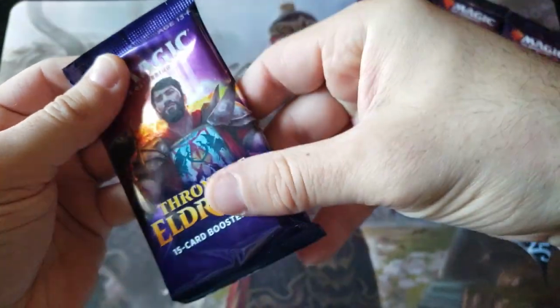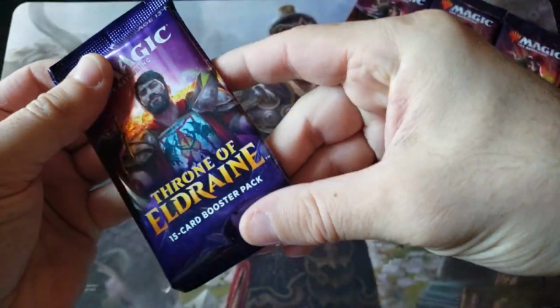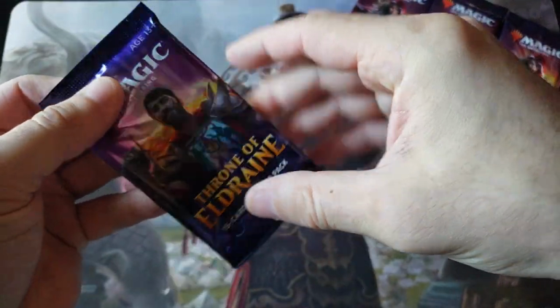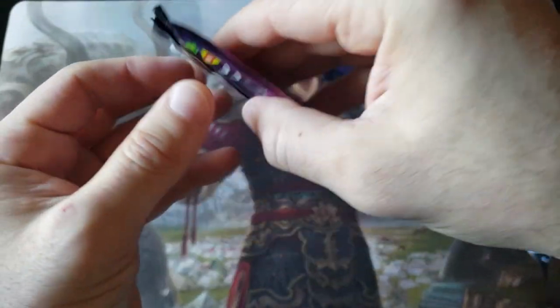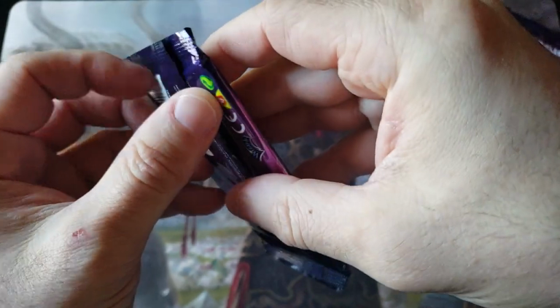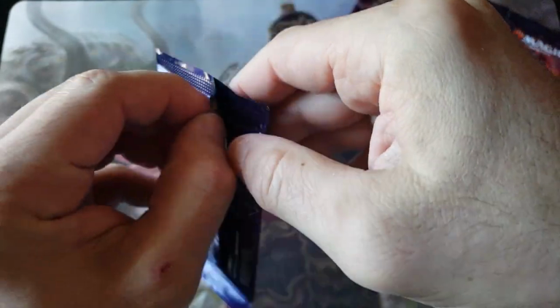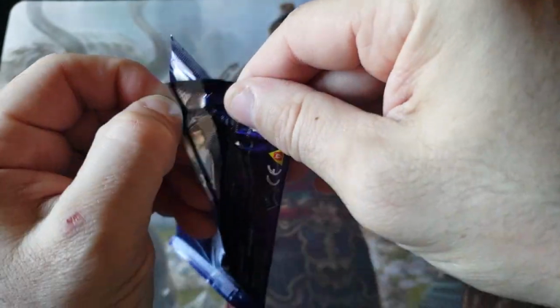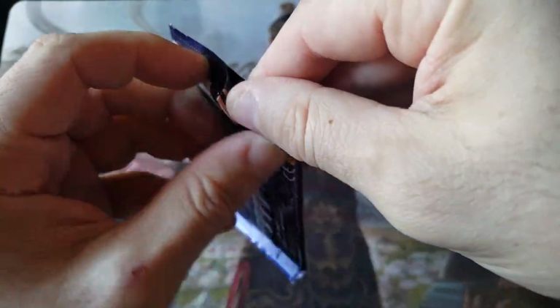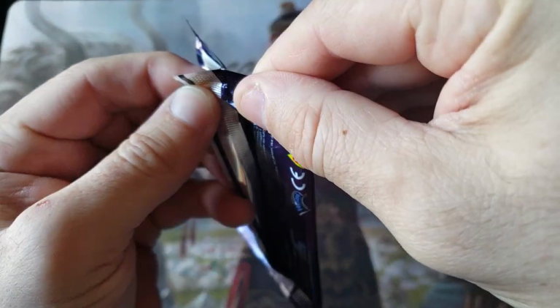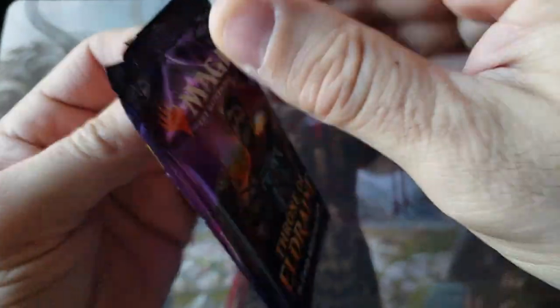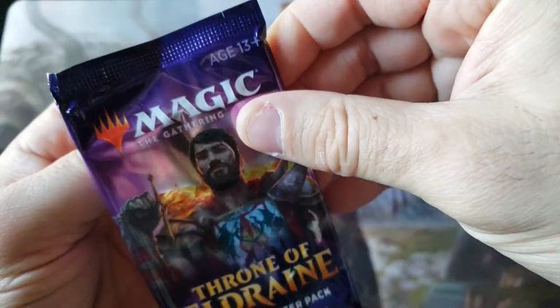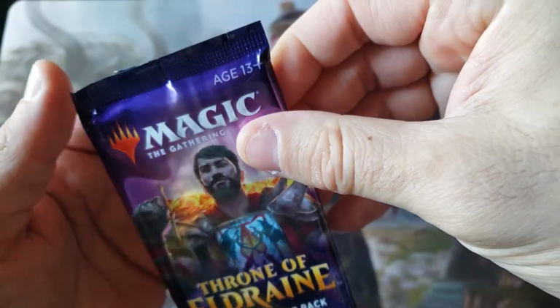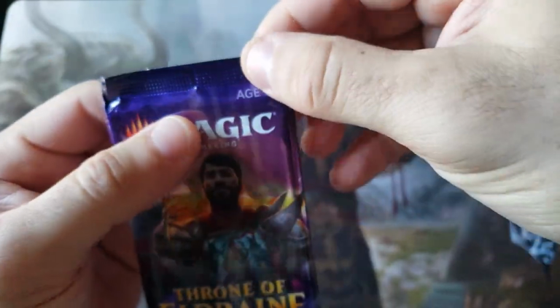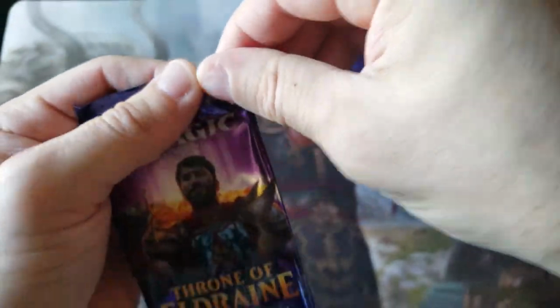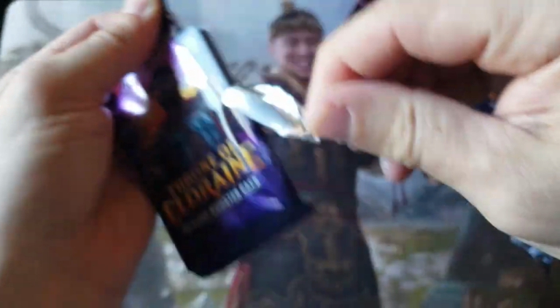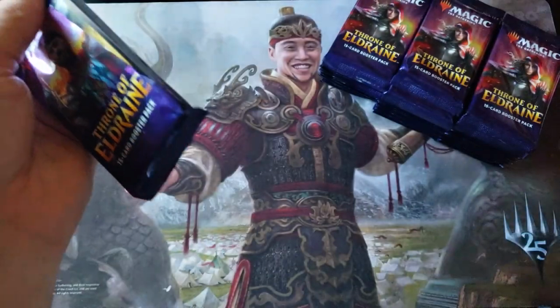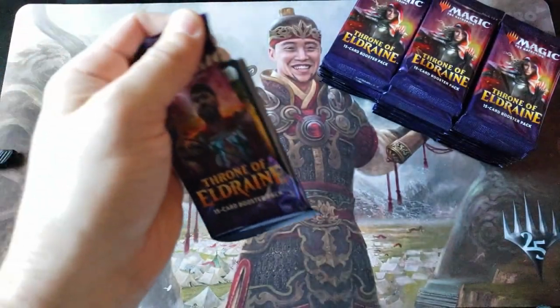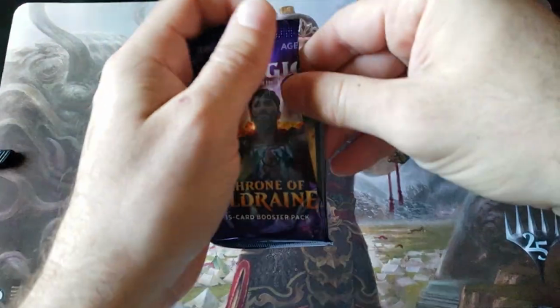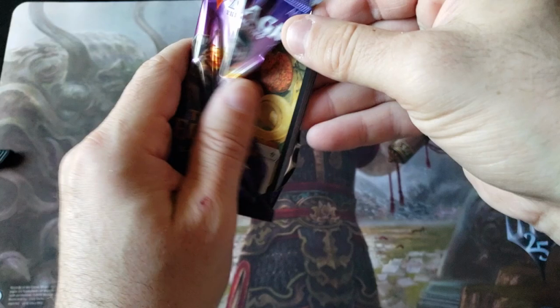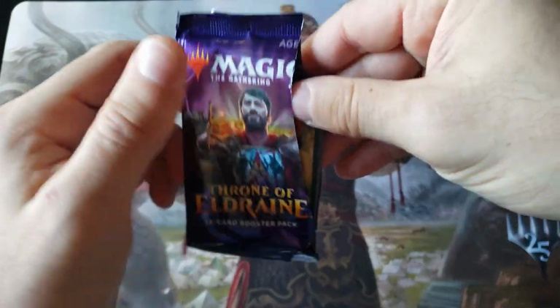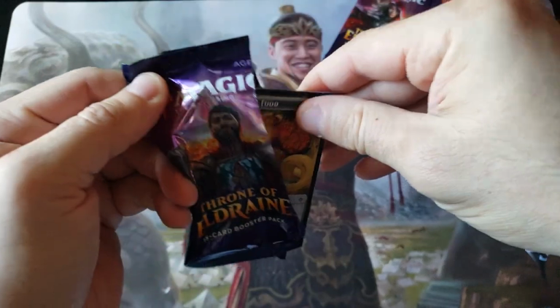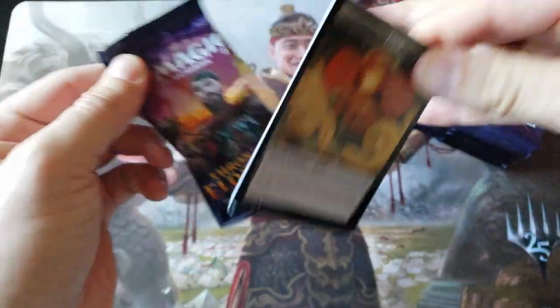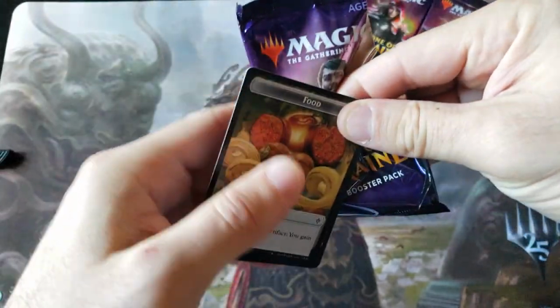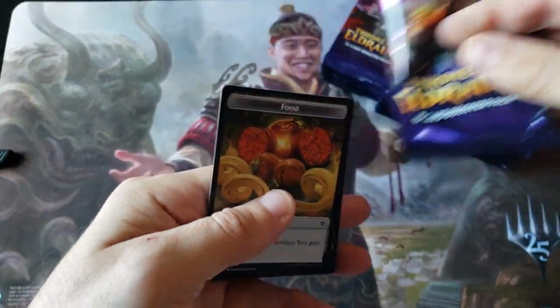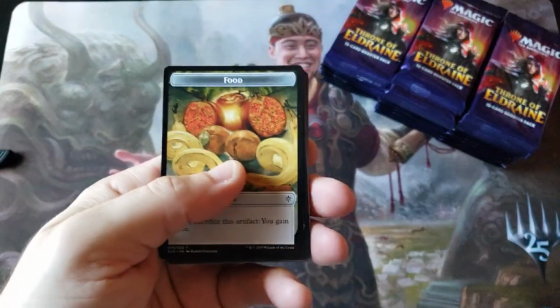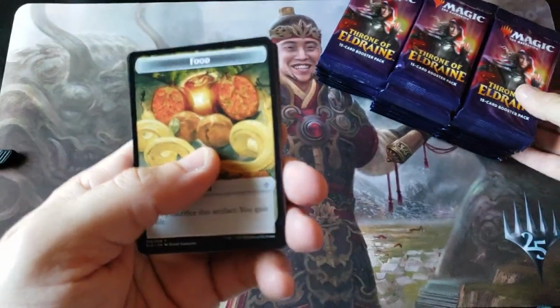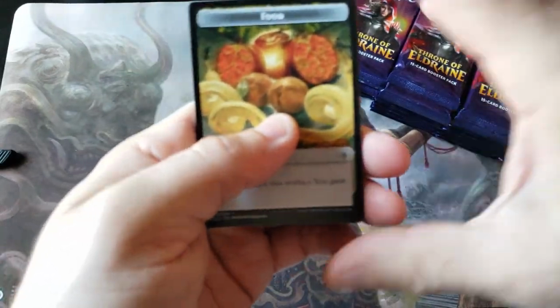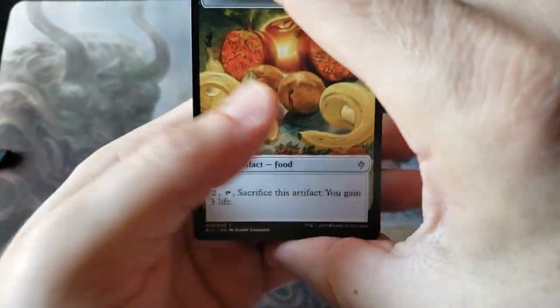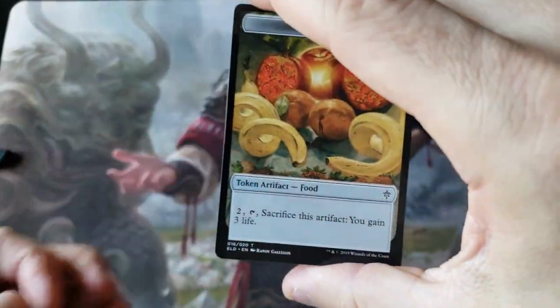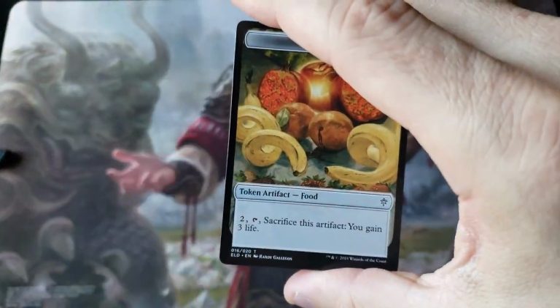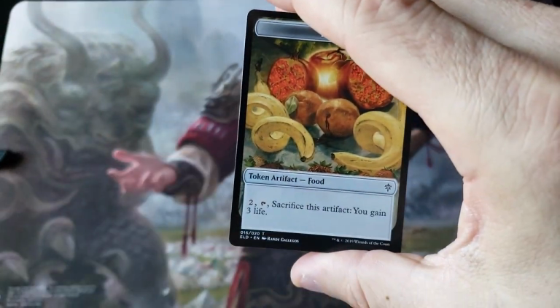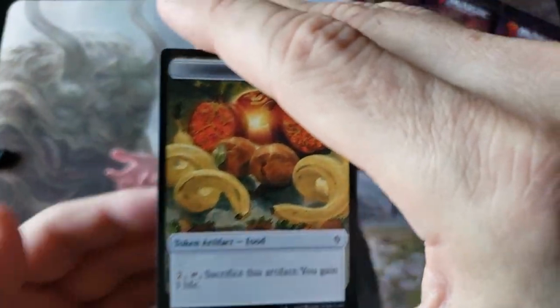Oh wait - these are Japanese style packs! They have a pull tab. Do all of them have pull tabs? Wow, pretty bad when it's December and I haven't even opened any Throne boxes, and I'm like, 'wait a minute.'